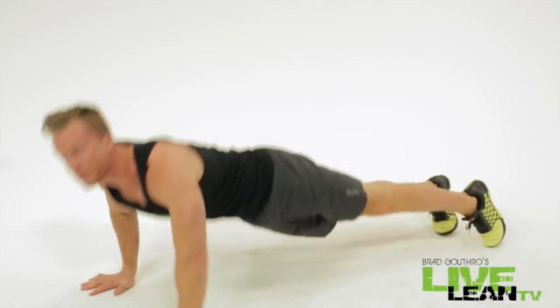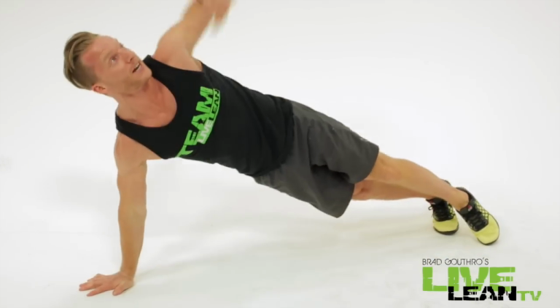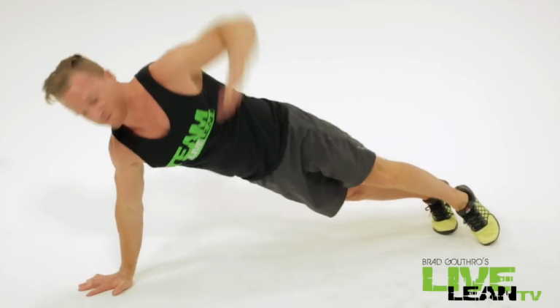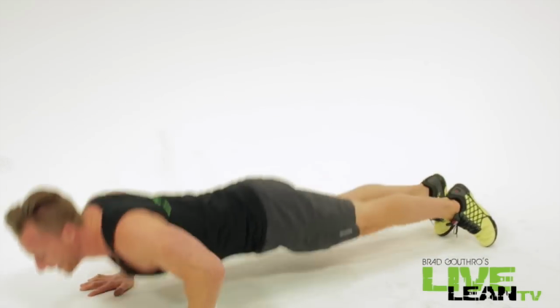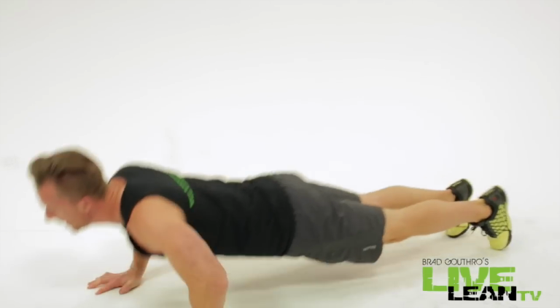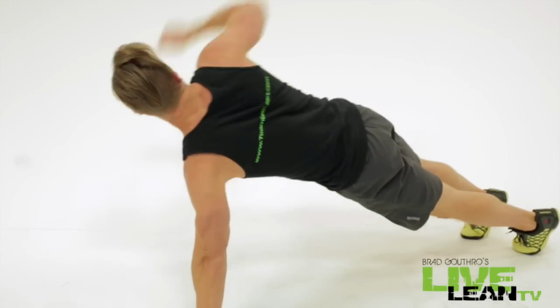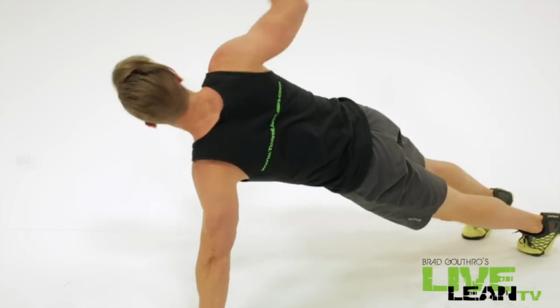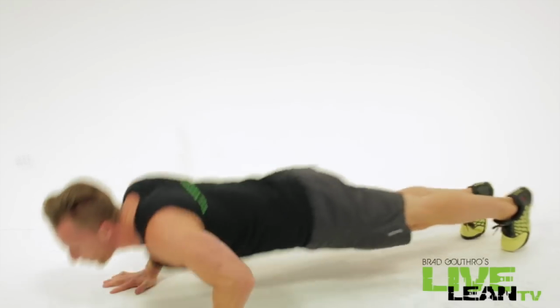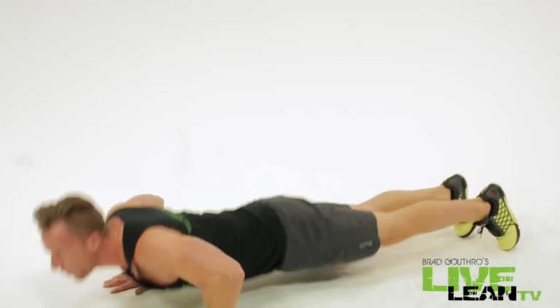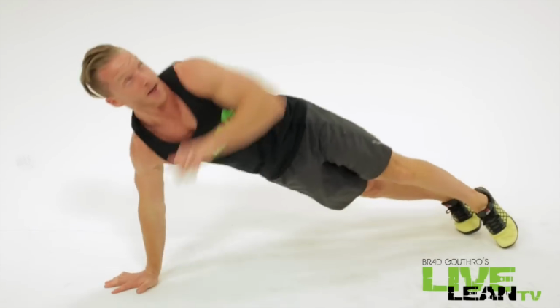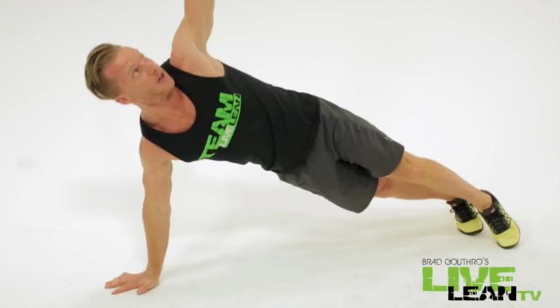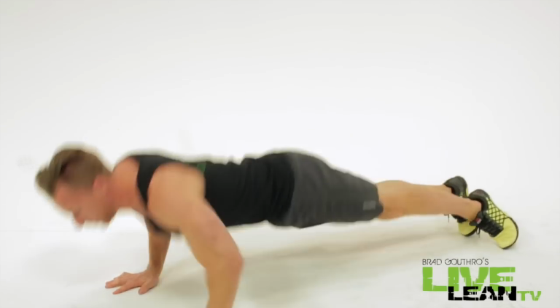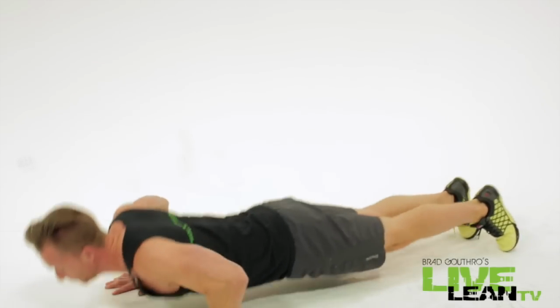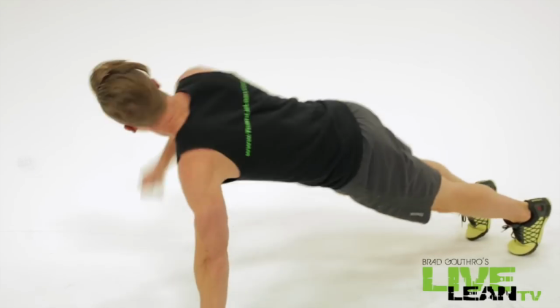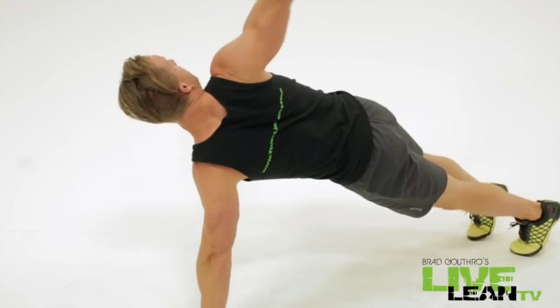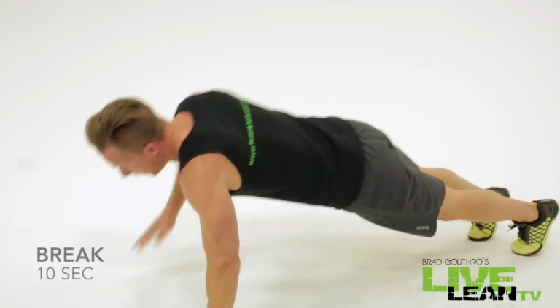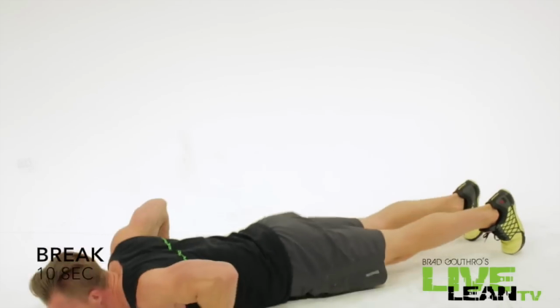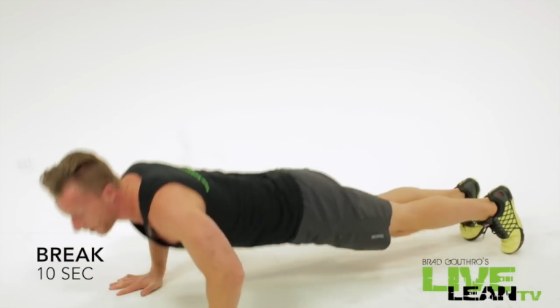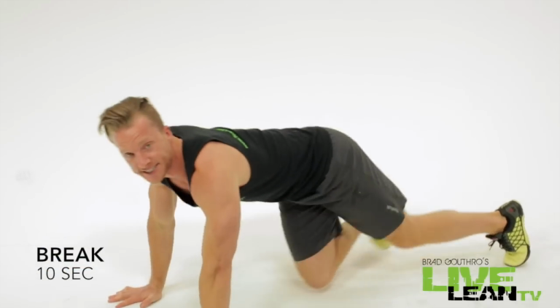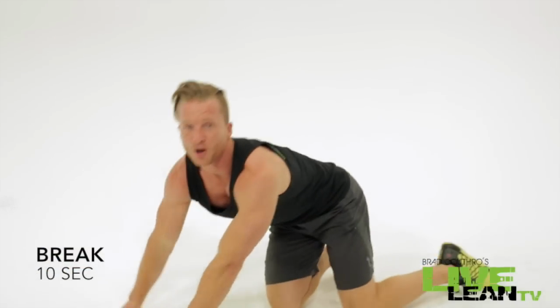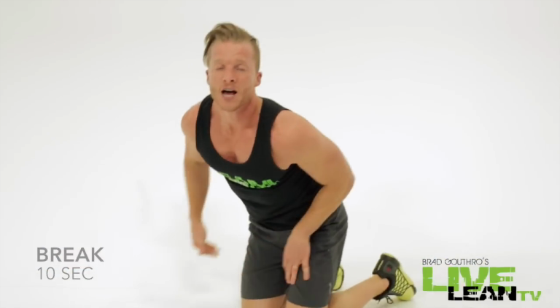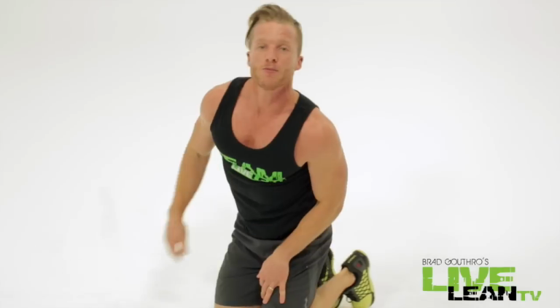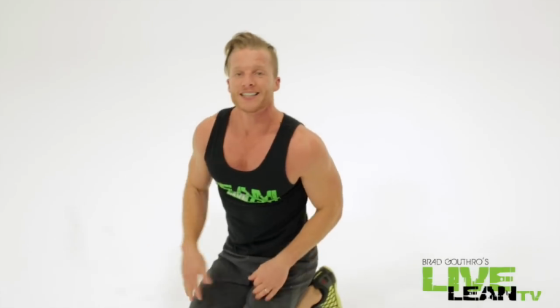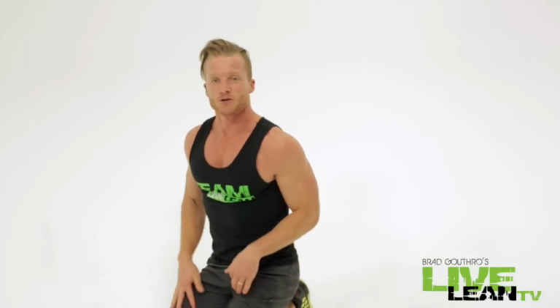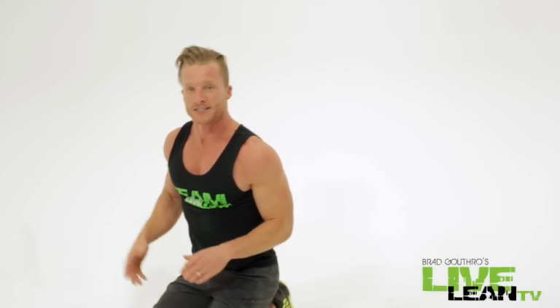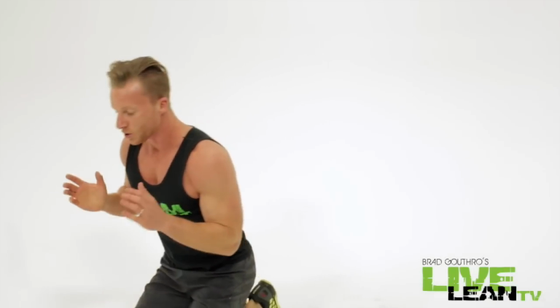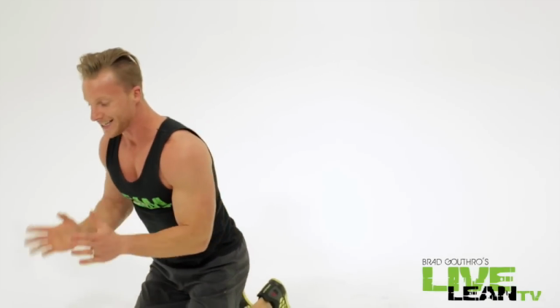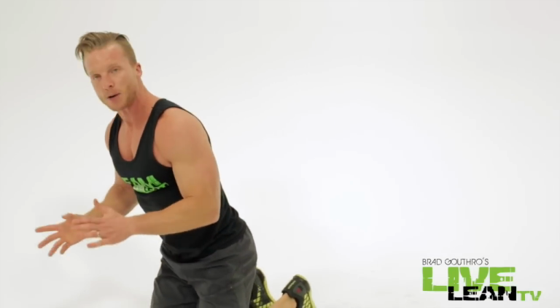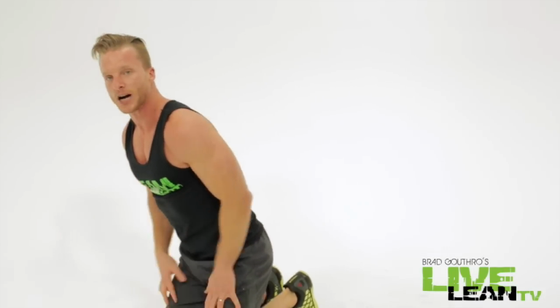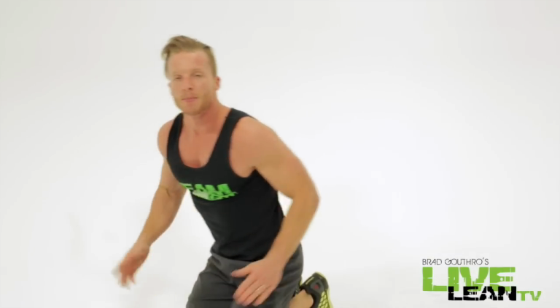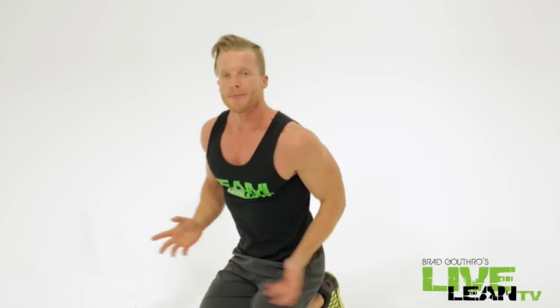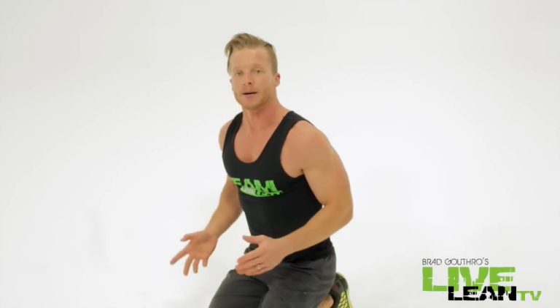That's what we're doing in four minutes. Put in the work. Ten second break. We're now going to move on to the next exercise. We're doing the same kind of push-up, but we're doing a mountain climber.